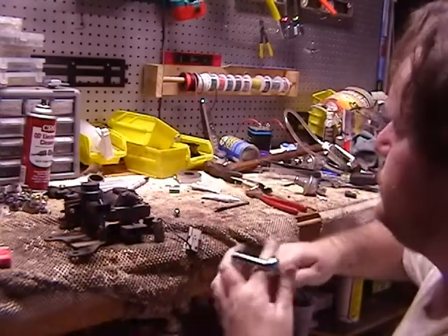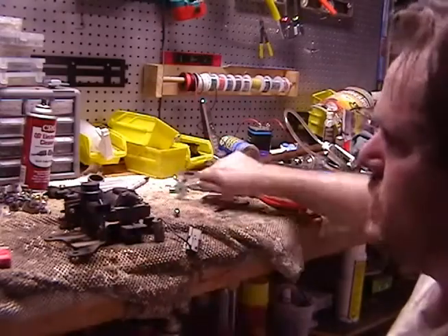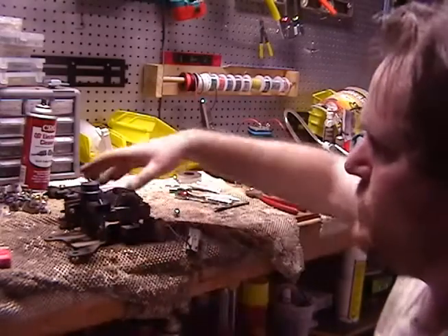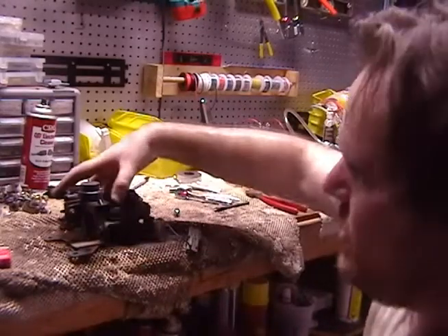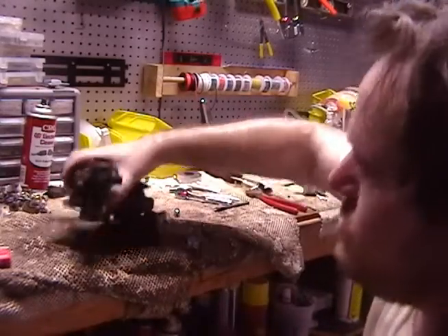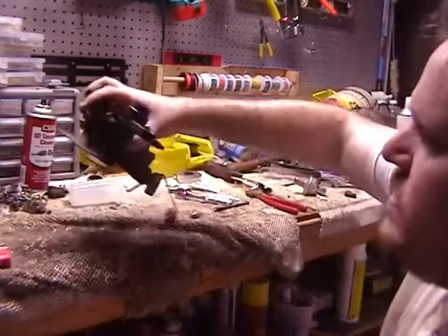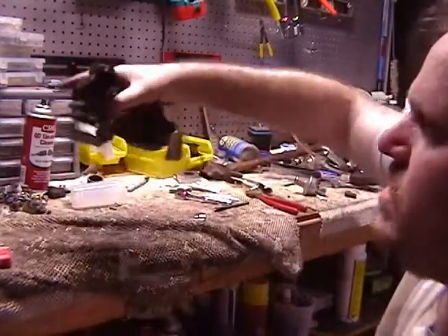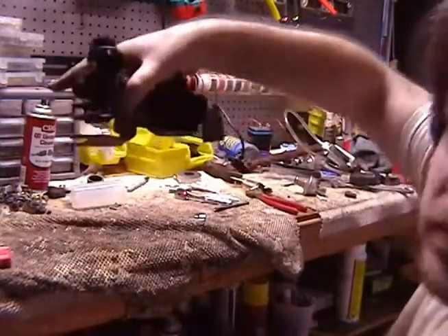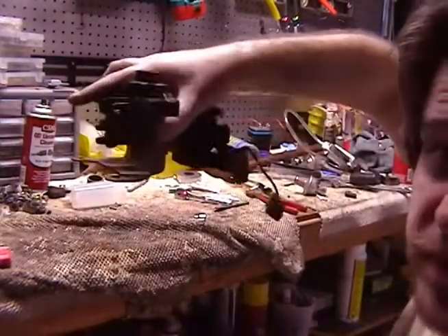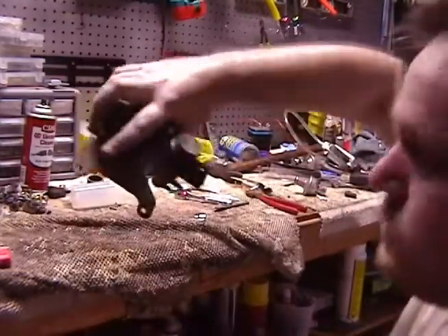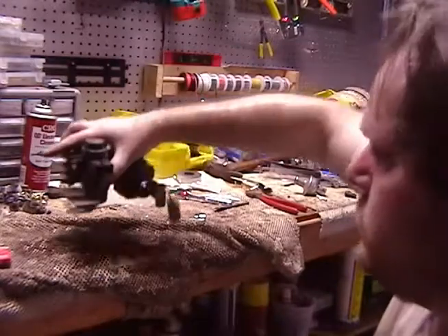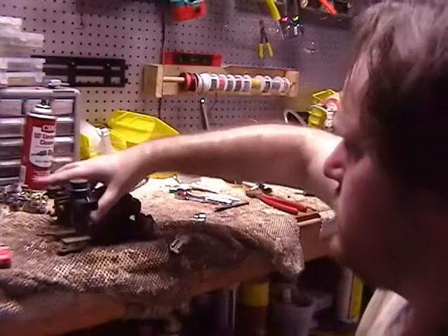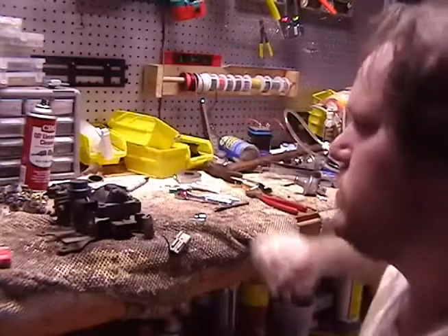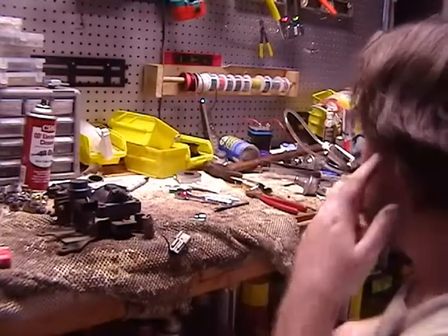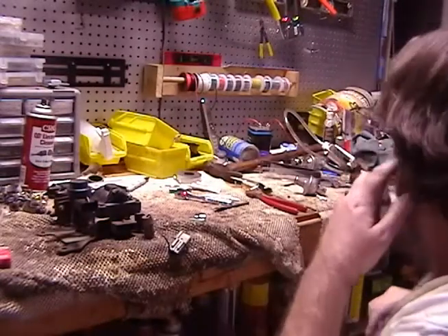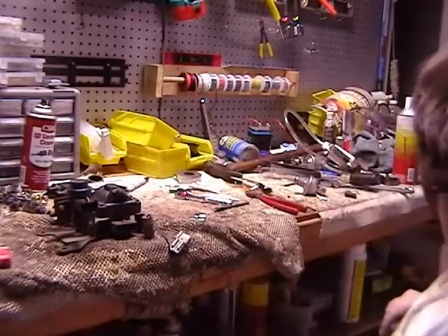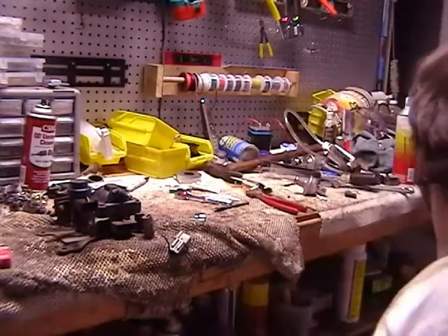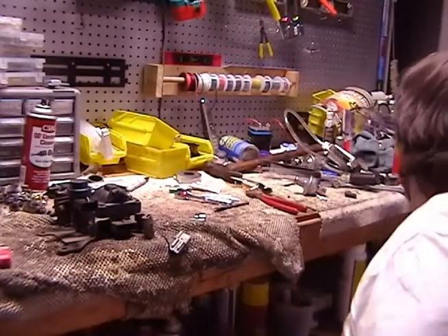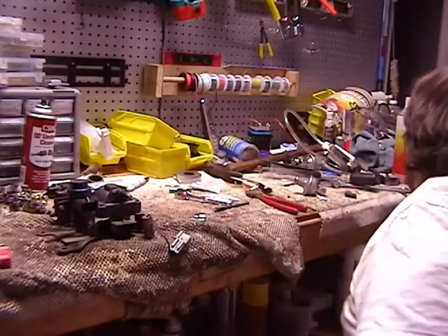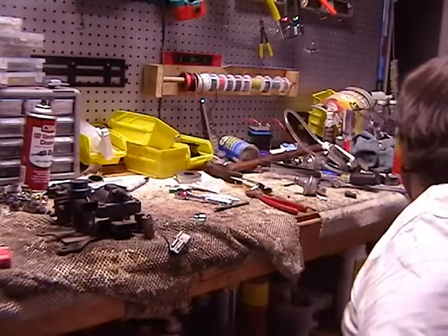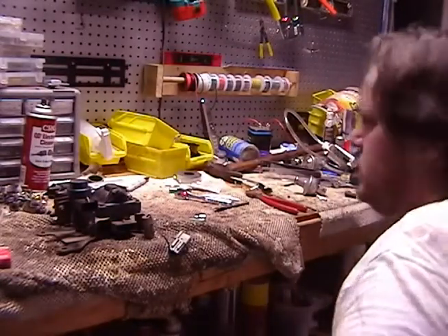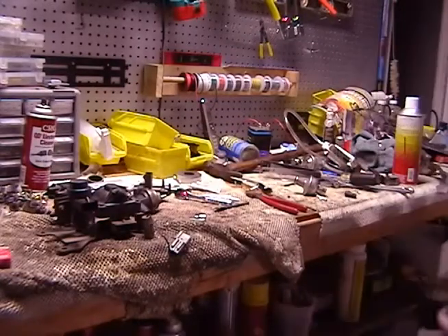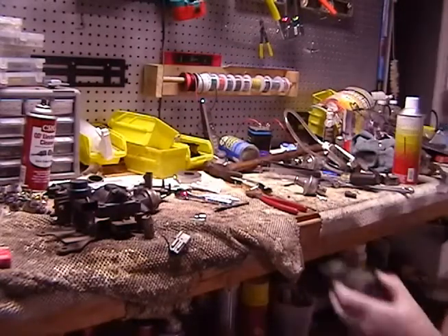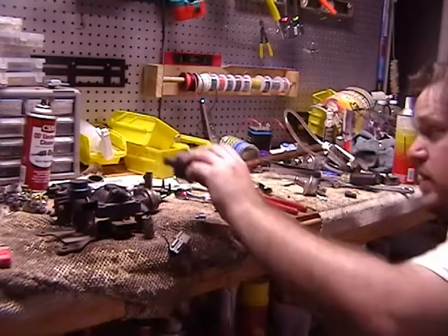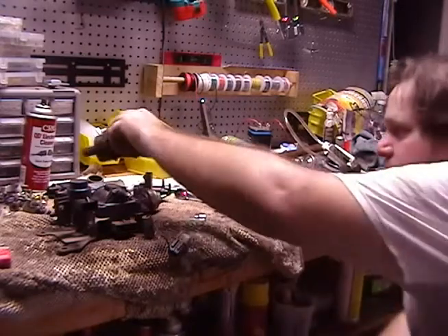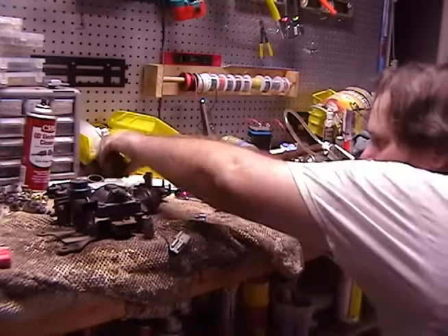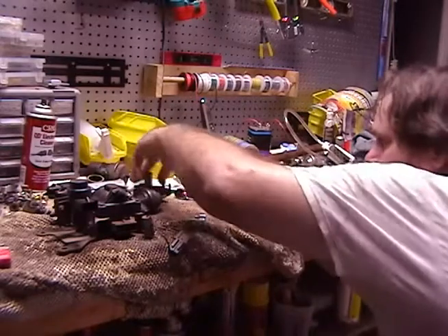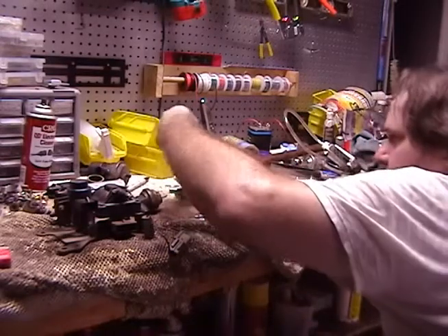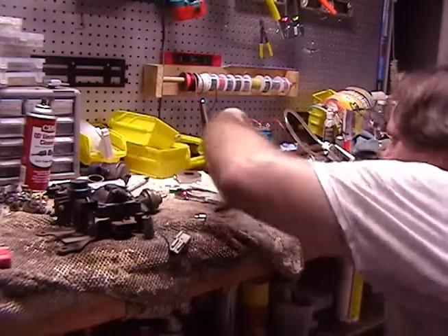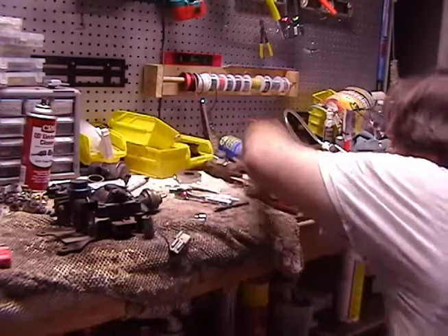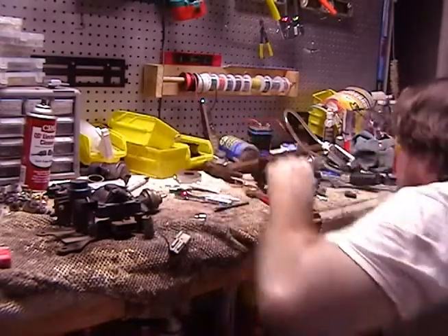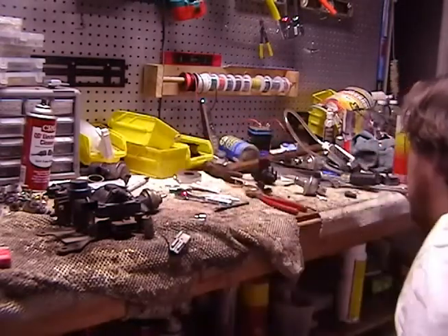We've got the new EVR ready to go. Everything's ready to go pretty much - now I've got to figure out the vacuum lines.